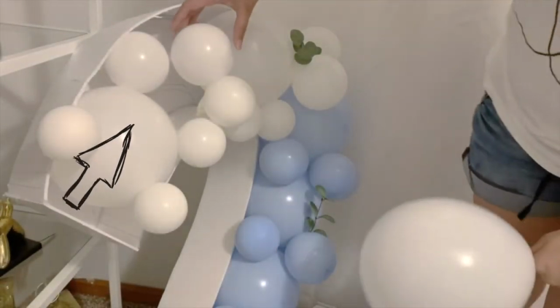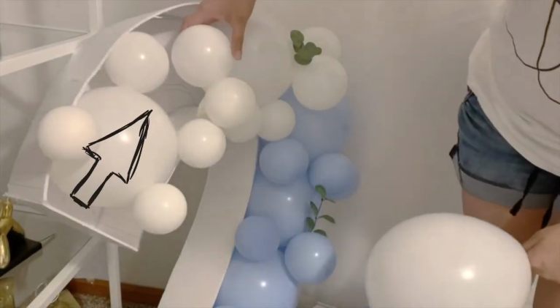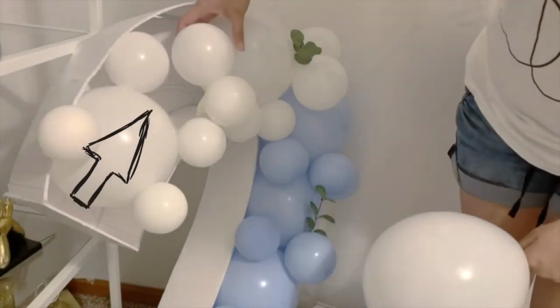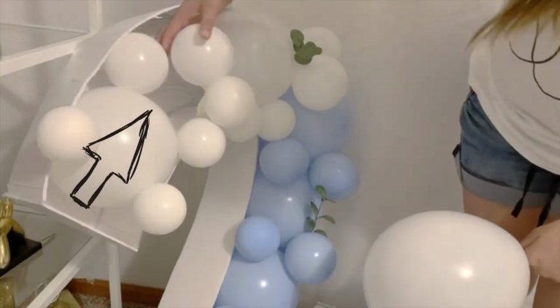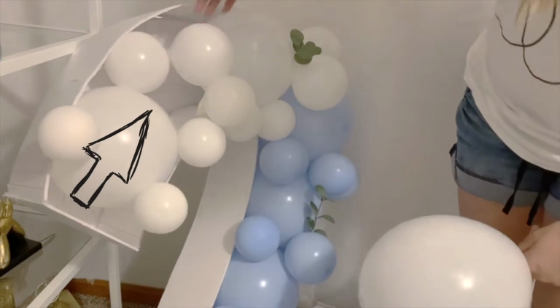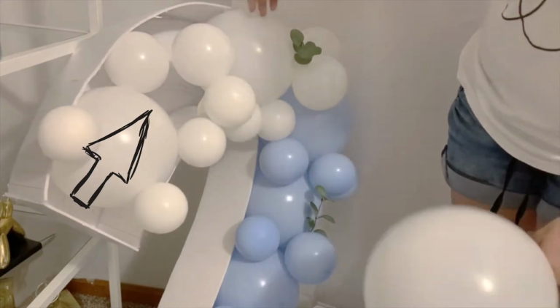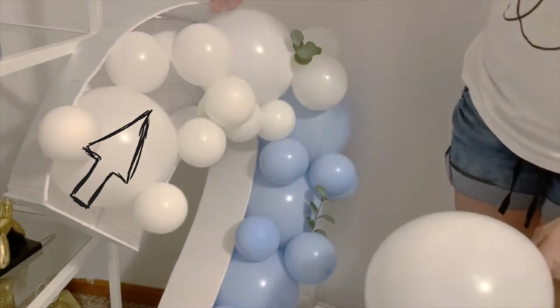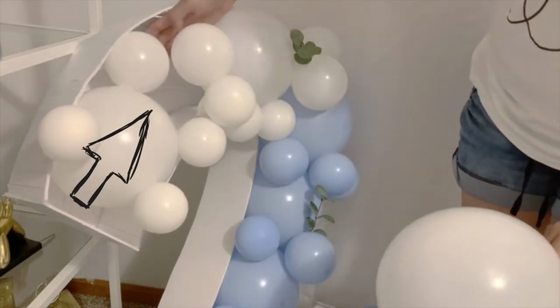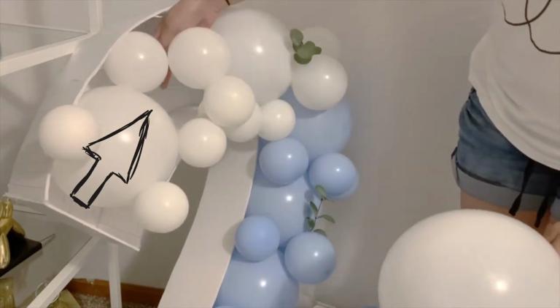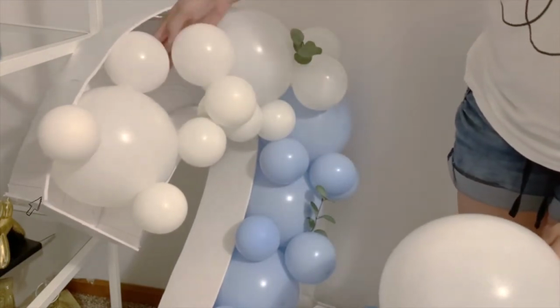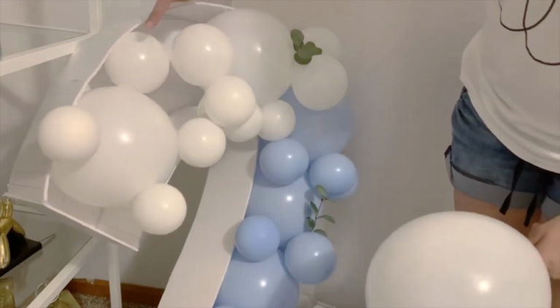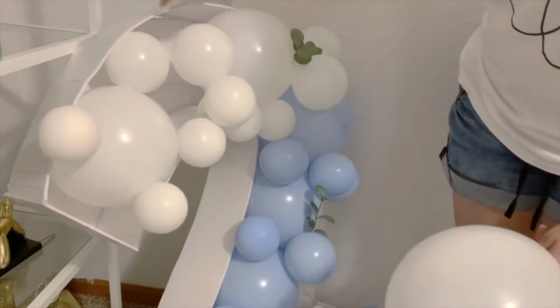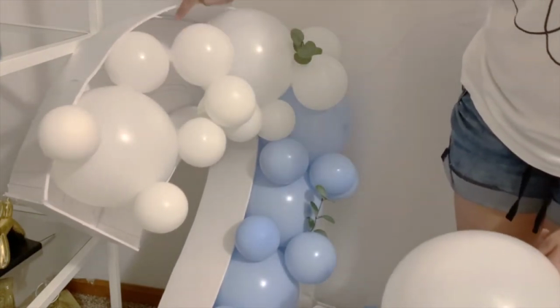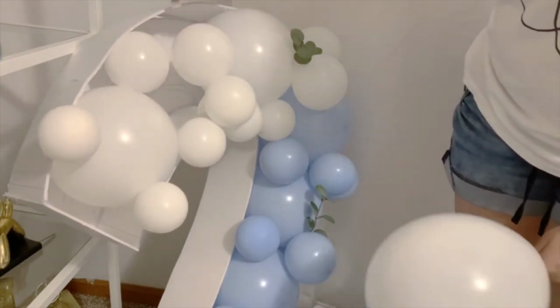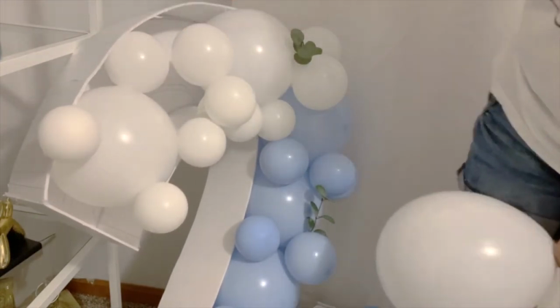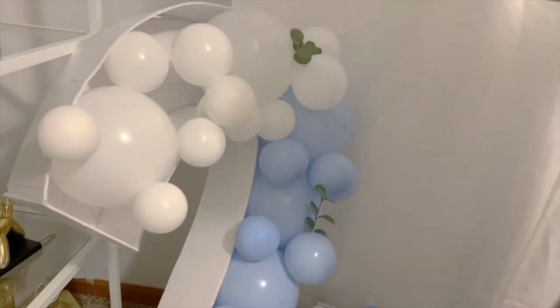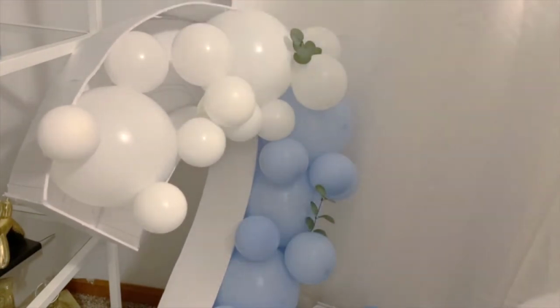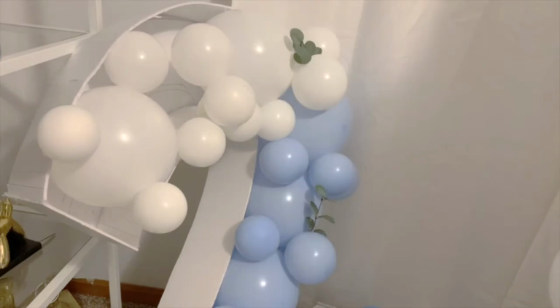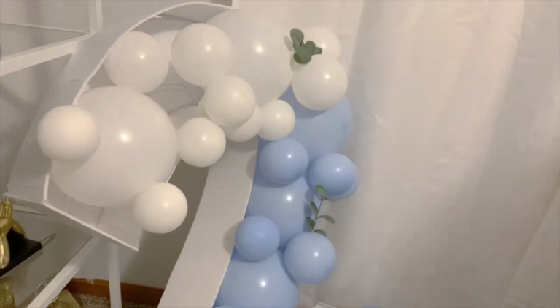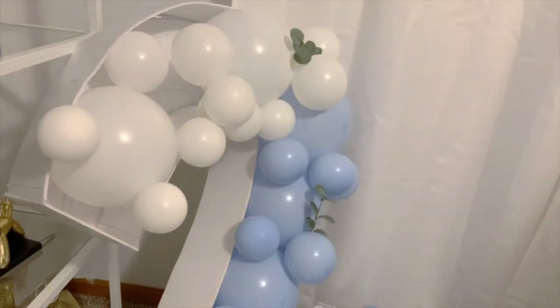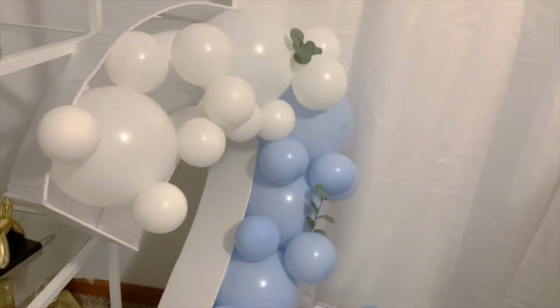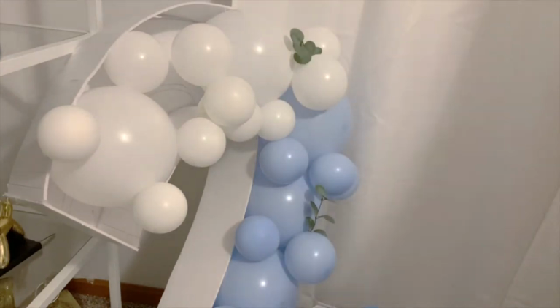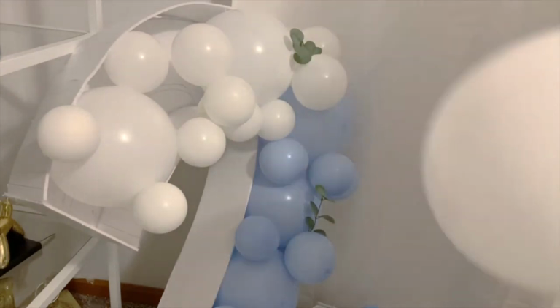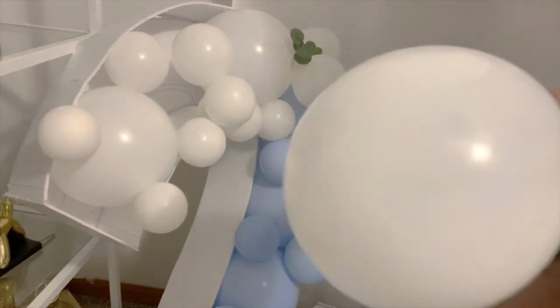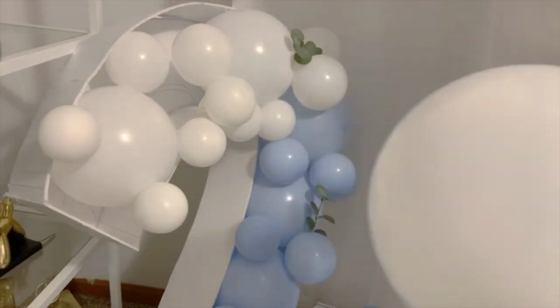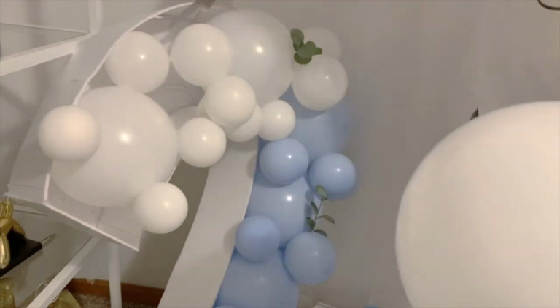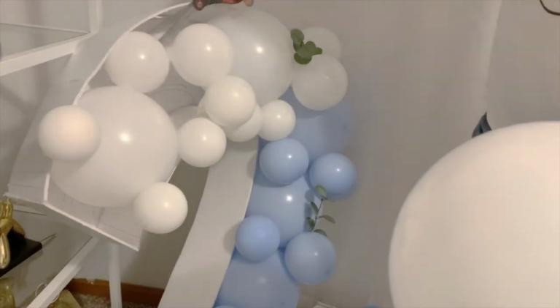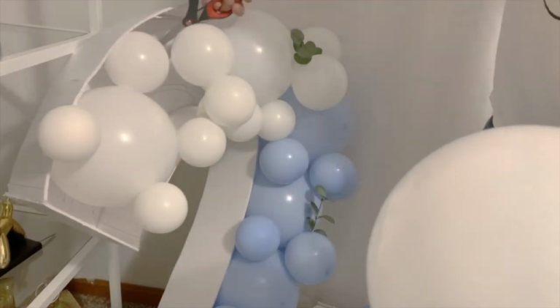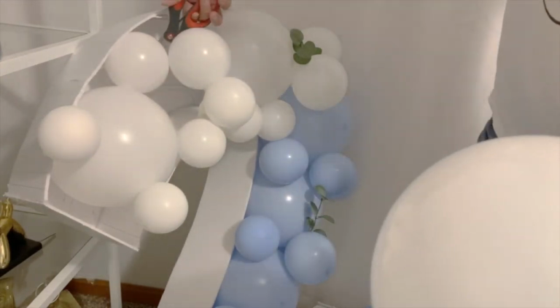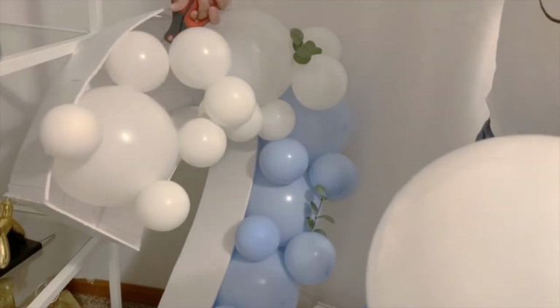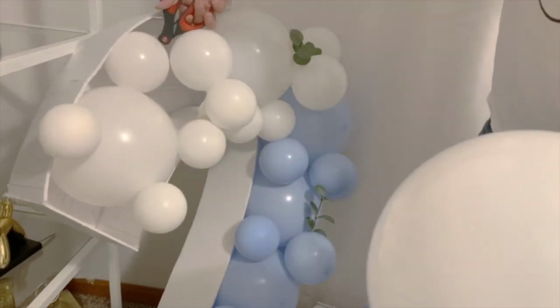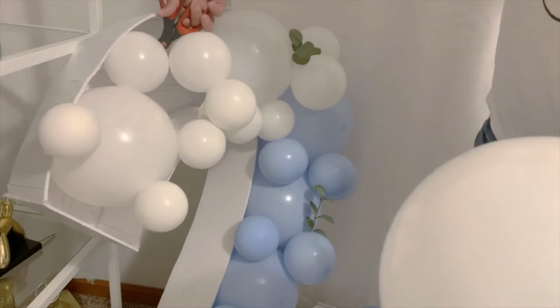Hey guys, so today we're fixing this pop balloon — the number two was featured on our first video. This is just a quick tutorial on how to fix this issue in case this ever happens to you if you build this cutout.